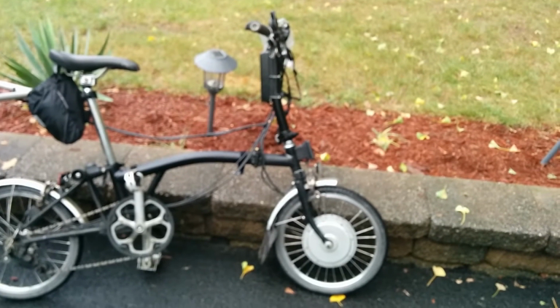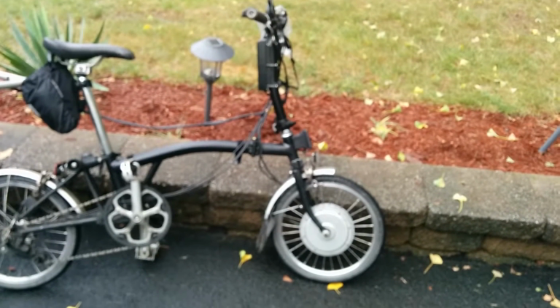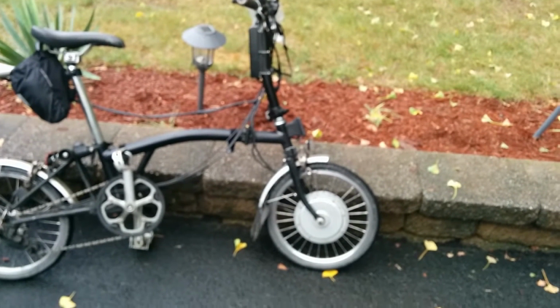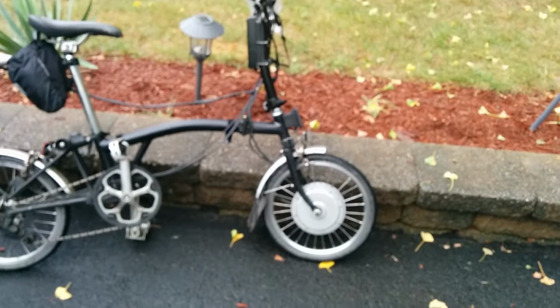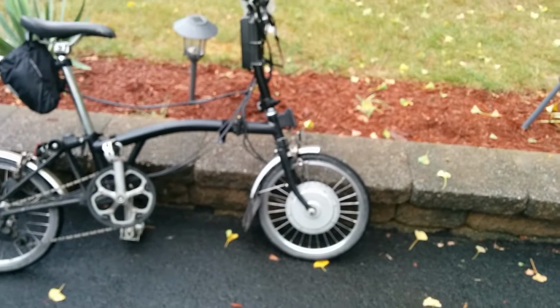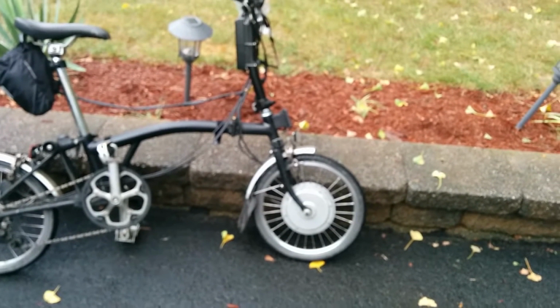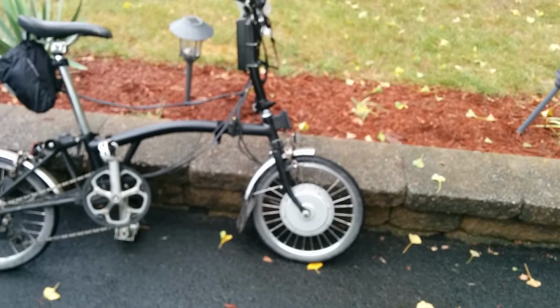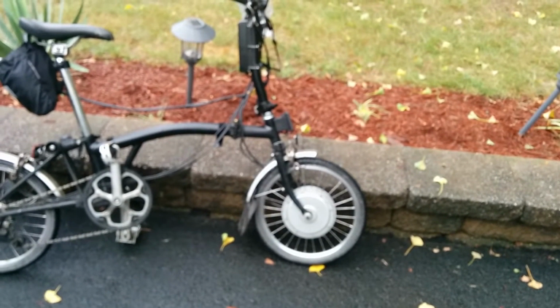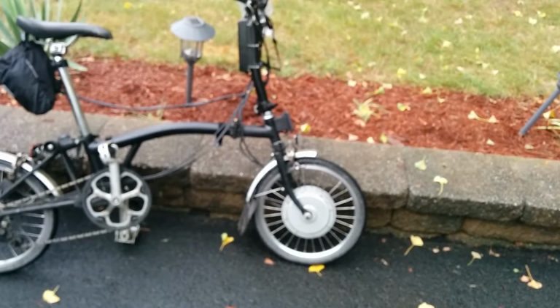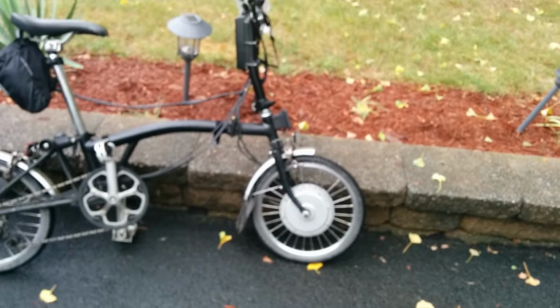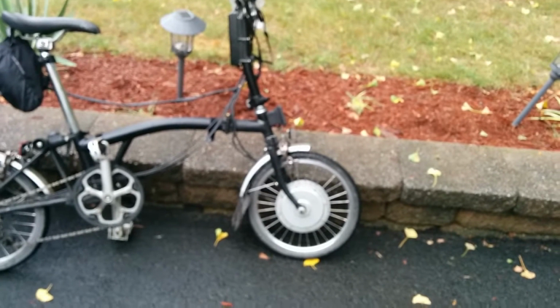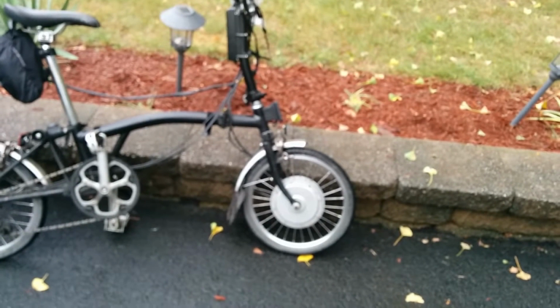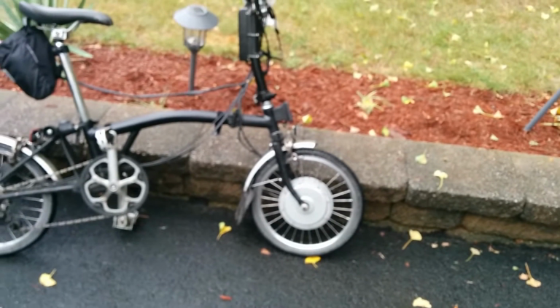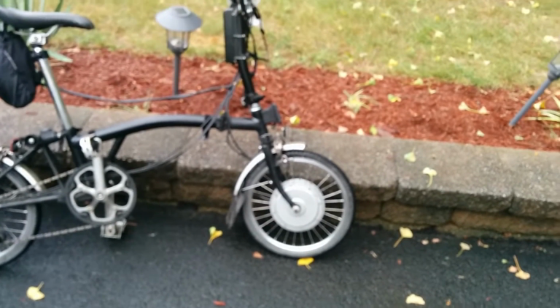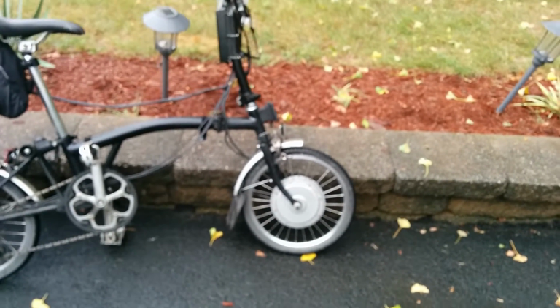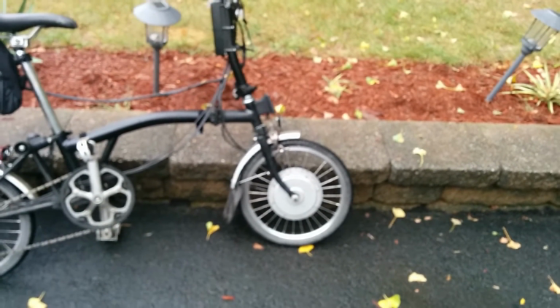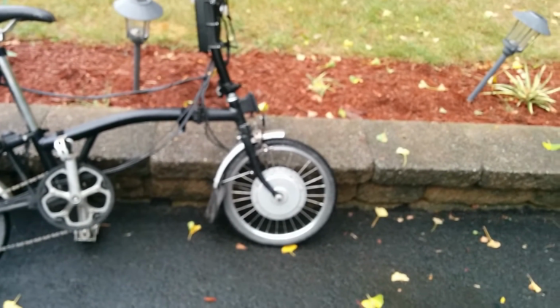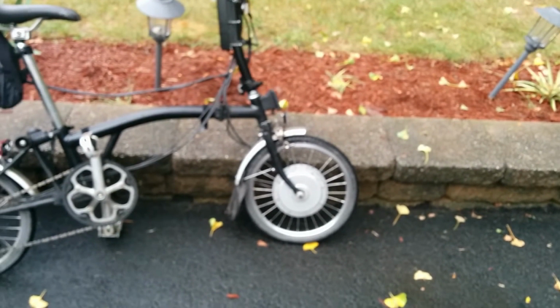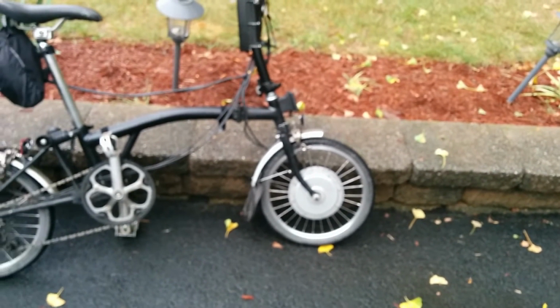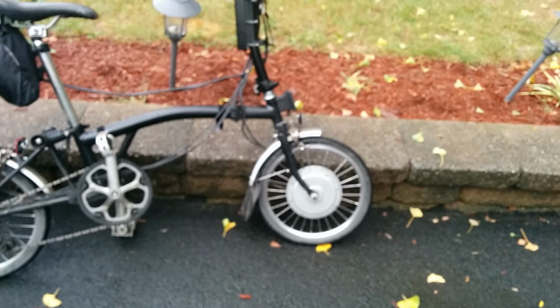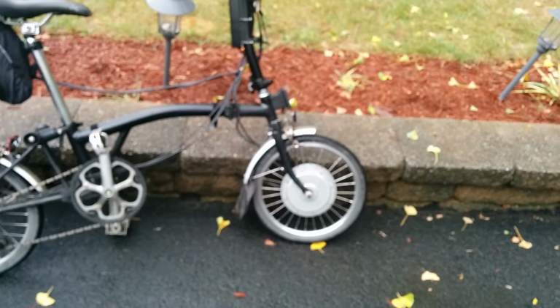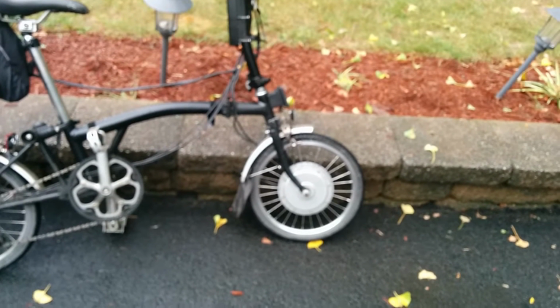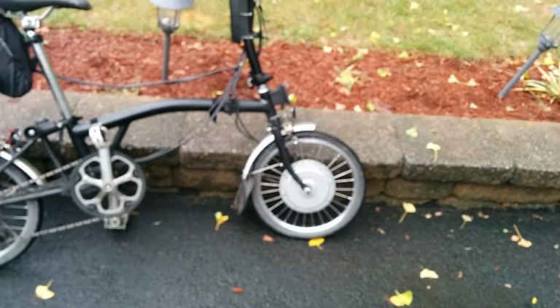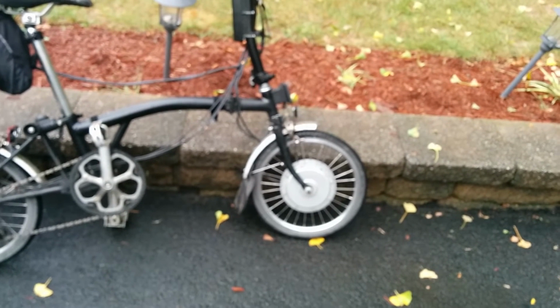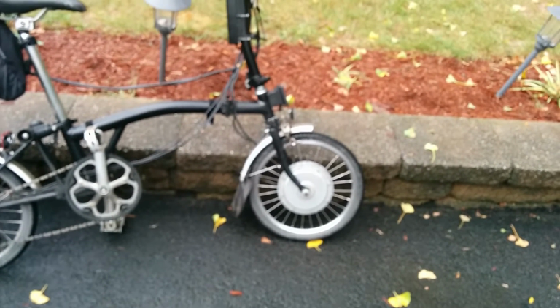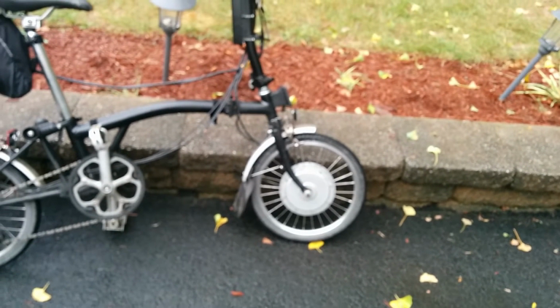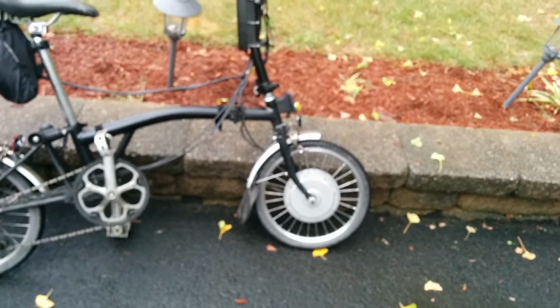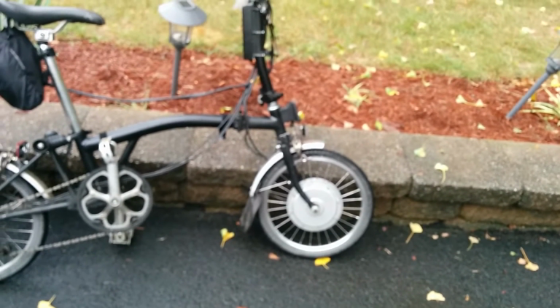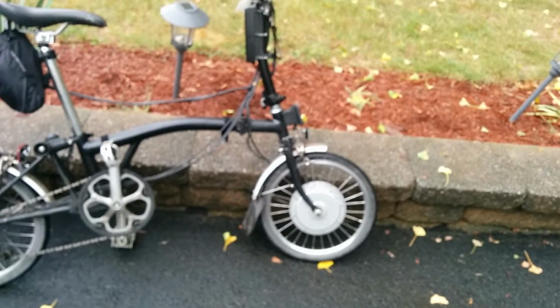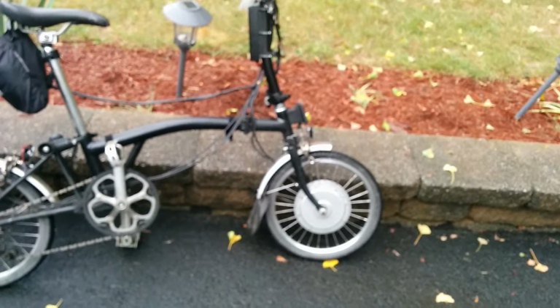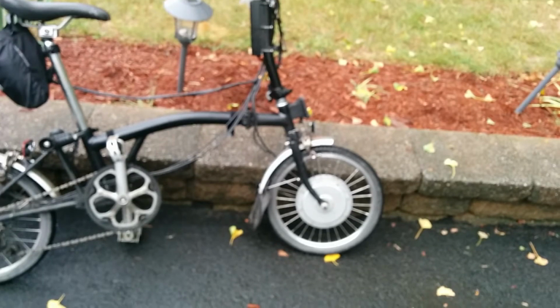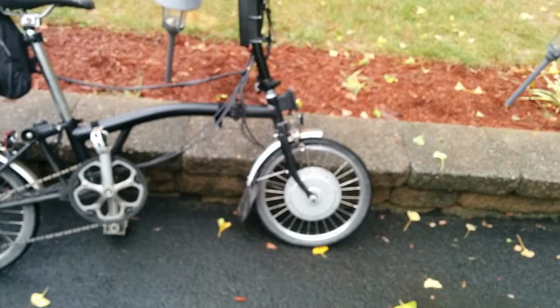Hello everyone, this is David and I'm back making another video. I took a month or two off from making YouTube videos, but I got restless and now I'm back.